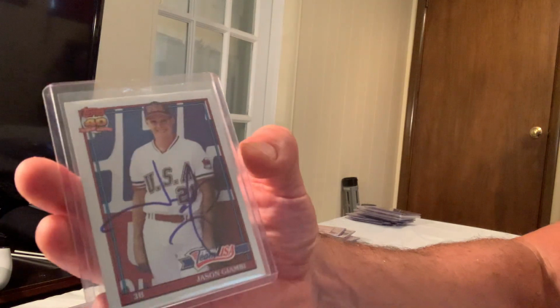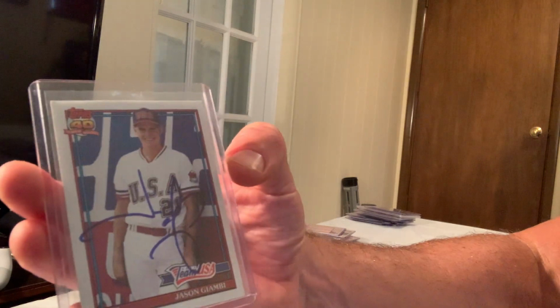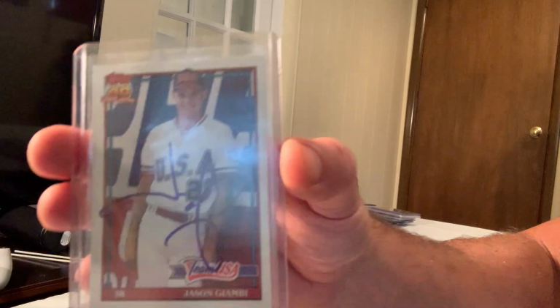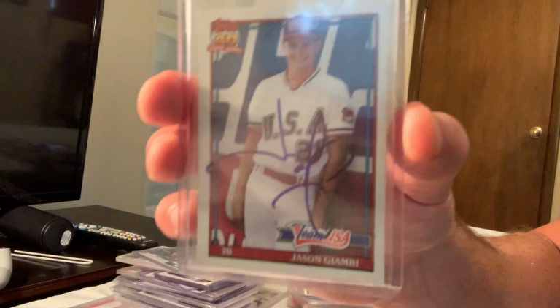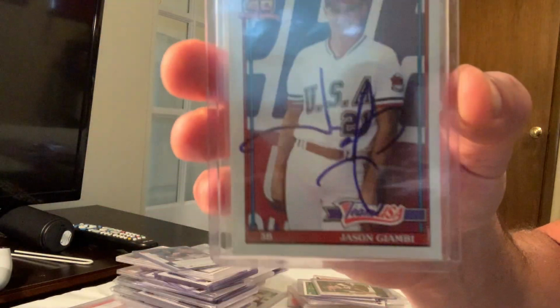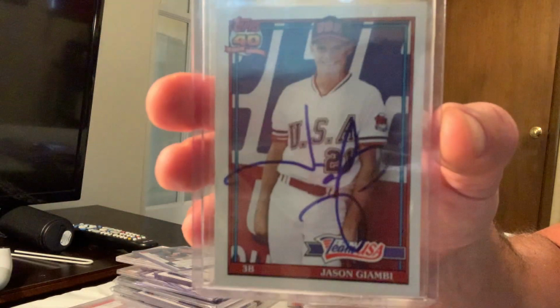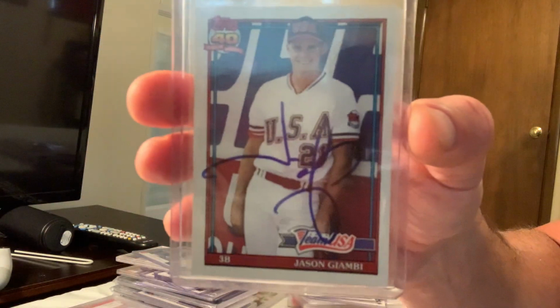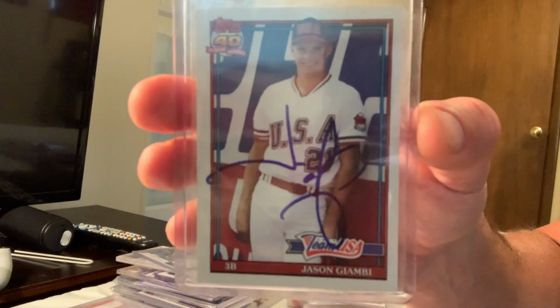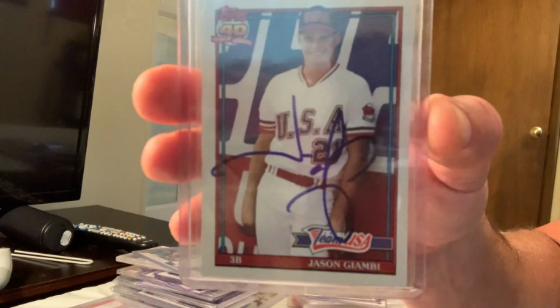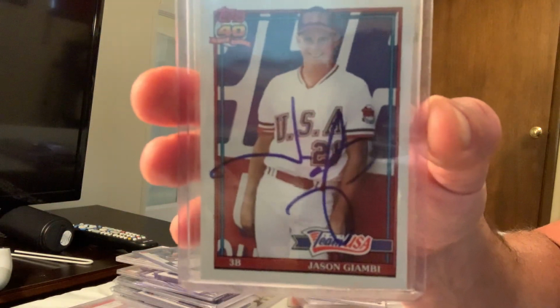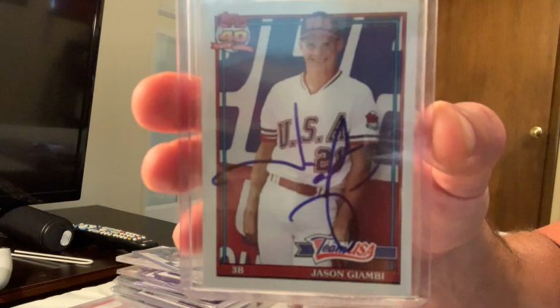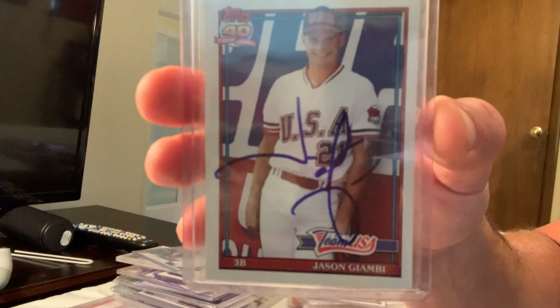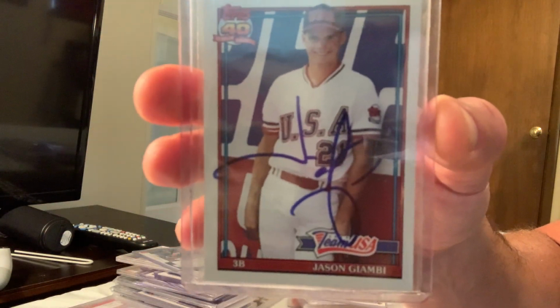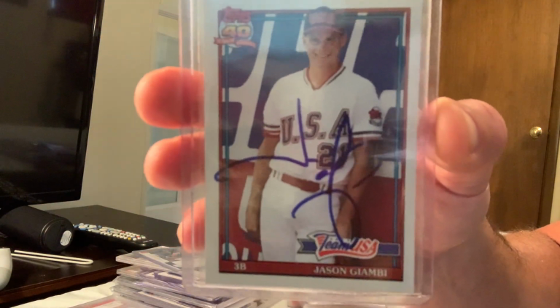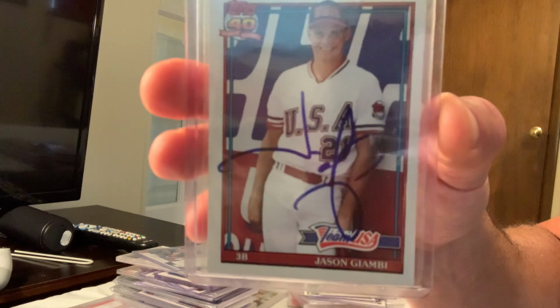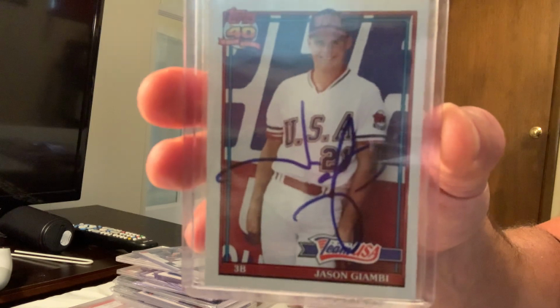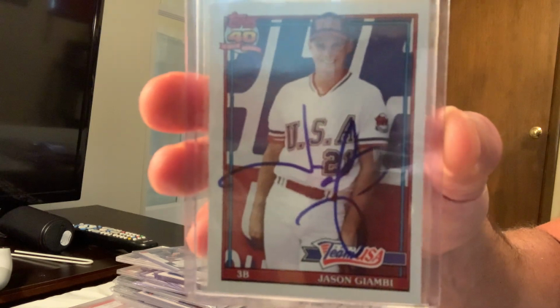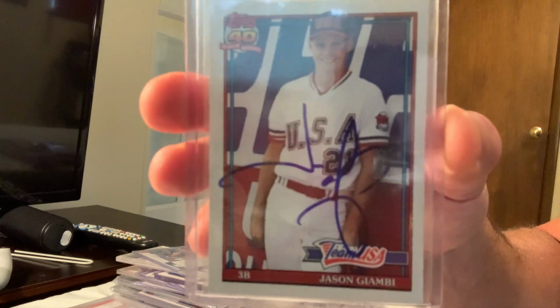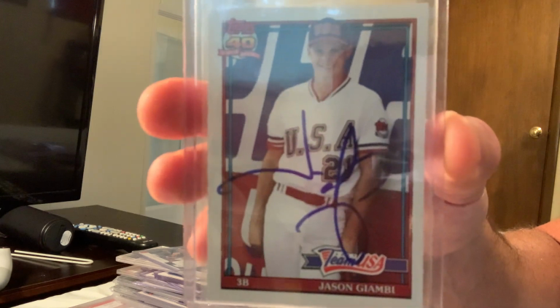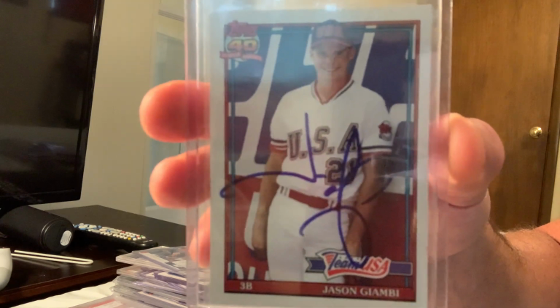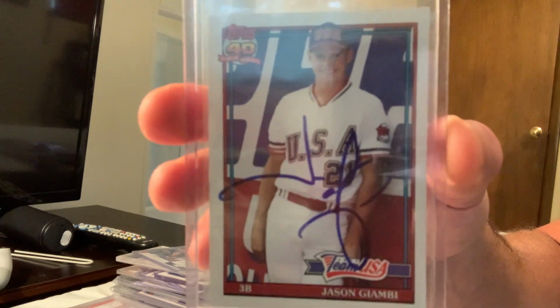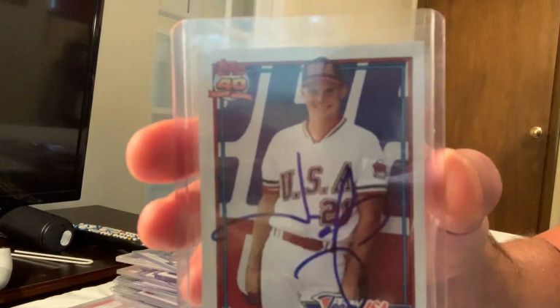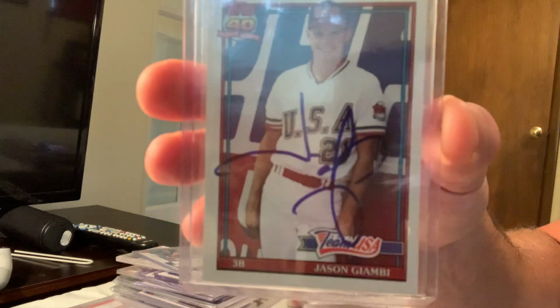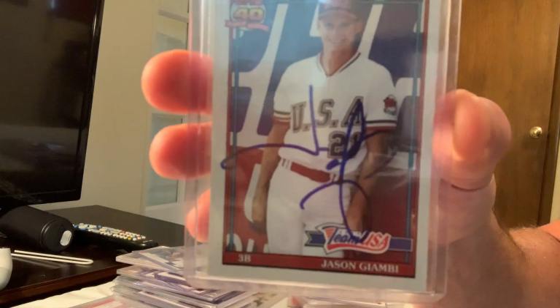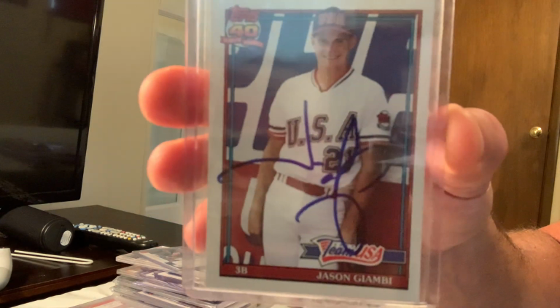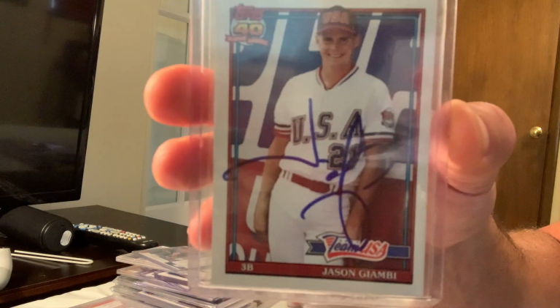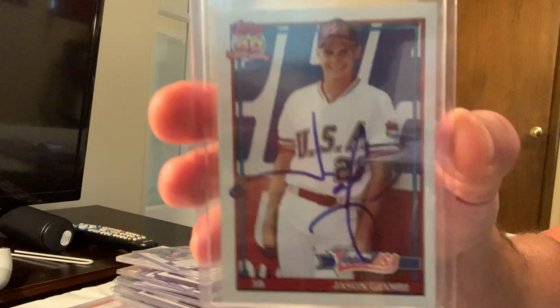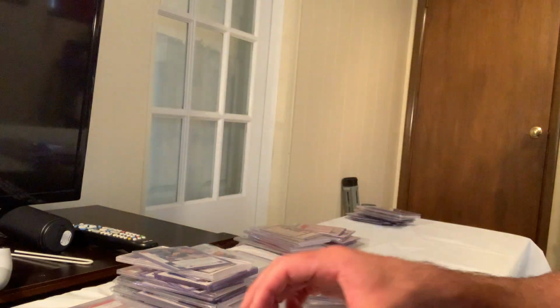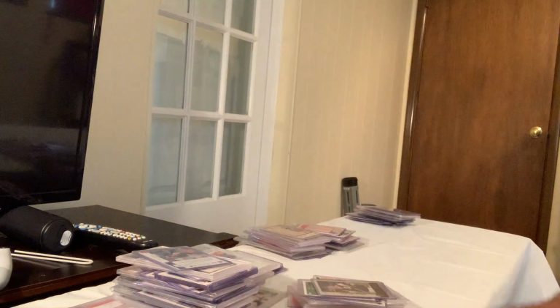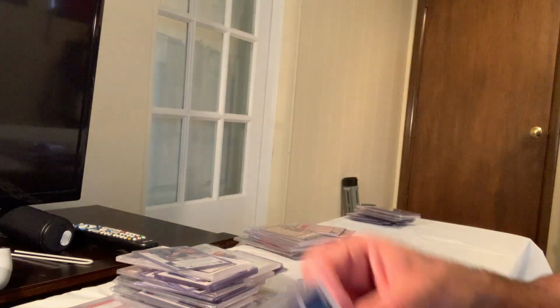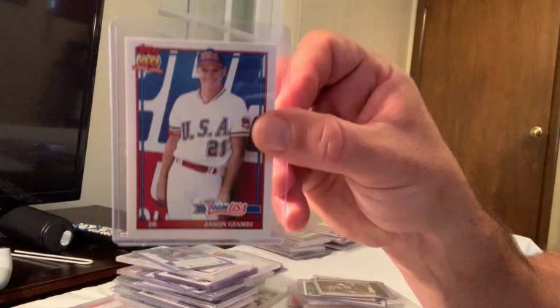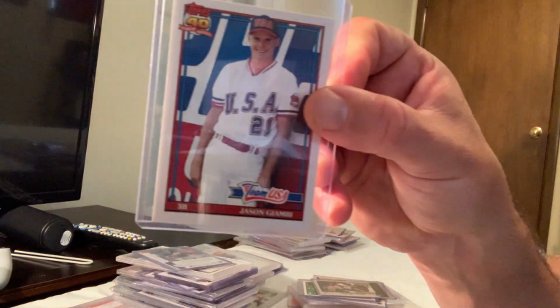Here is Jason Giambi's USA auto card from 1991 — his rookie with an auto — card number 457, which sold for $55 in Gem Mint 10 on eBay.